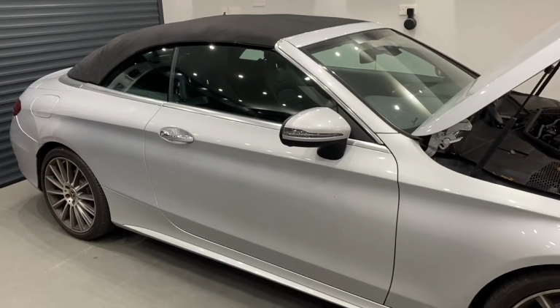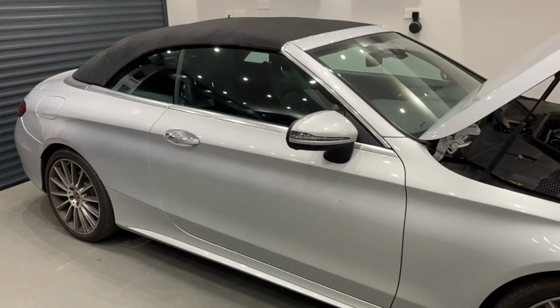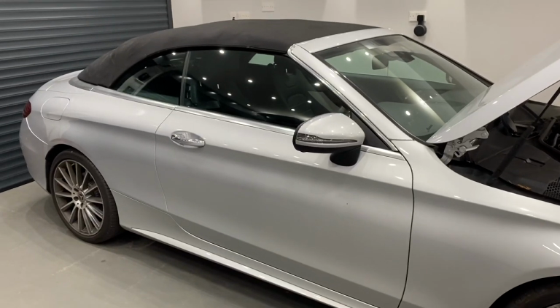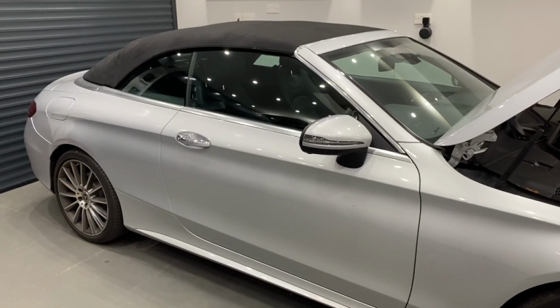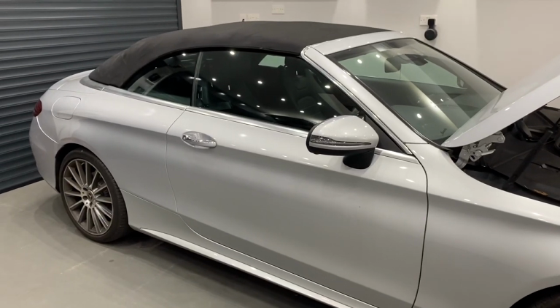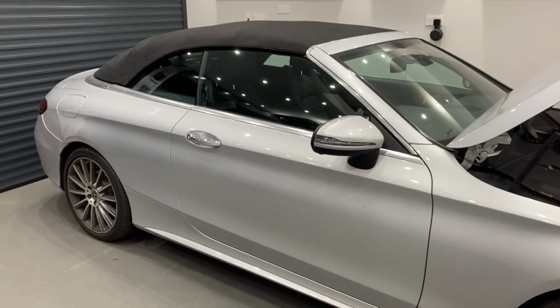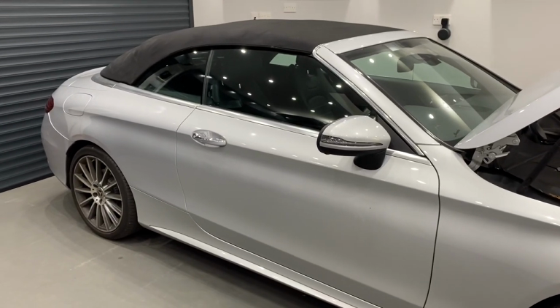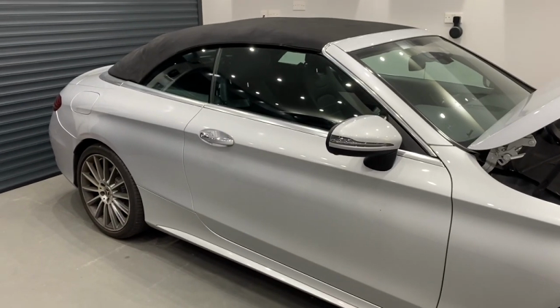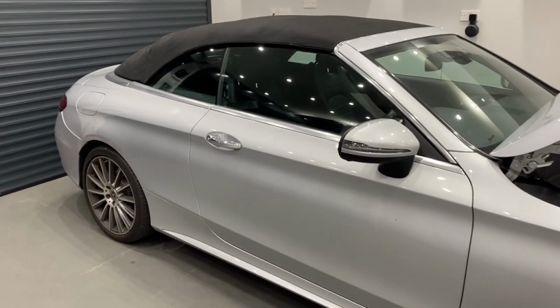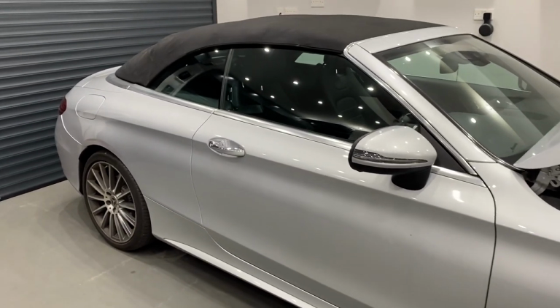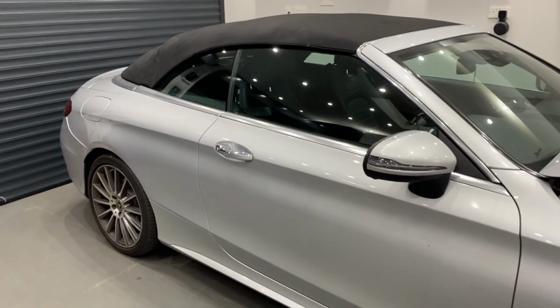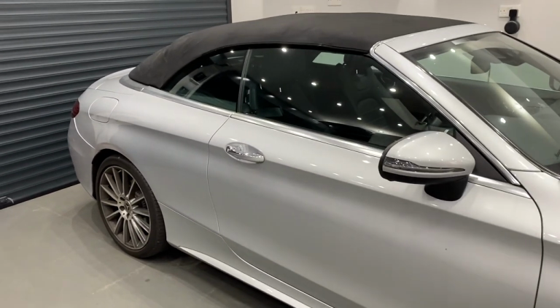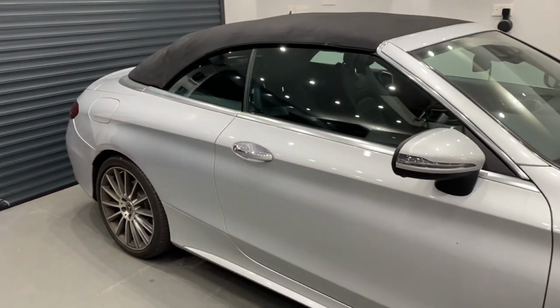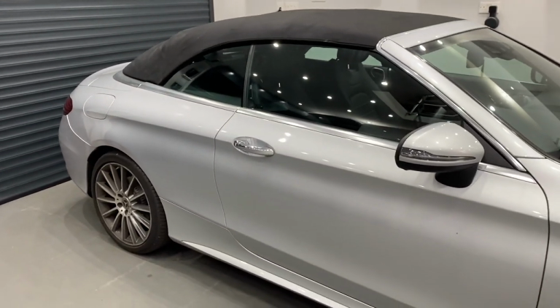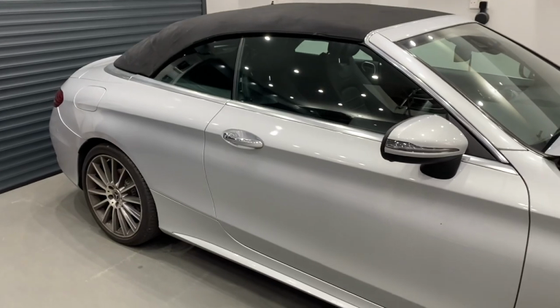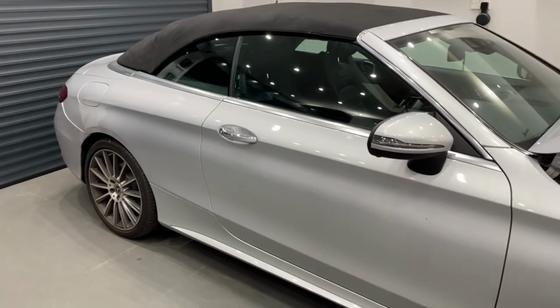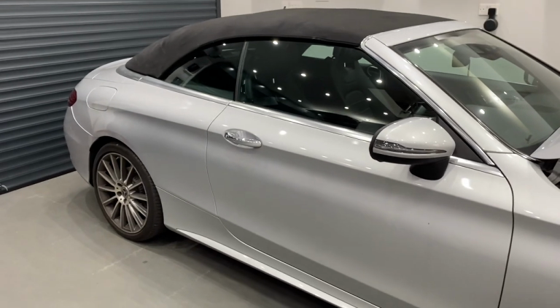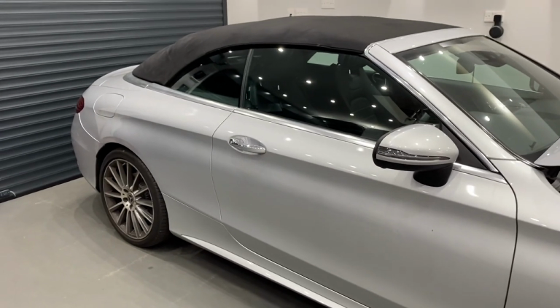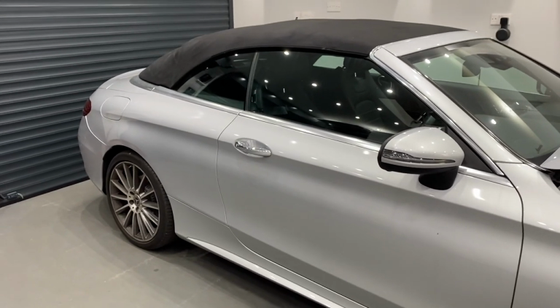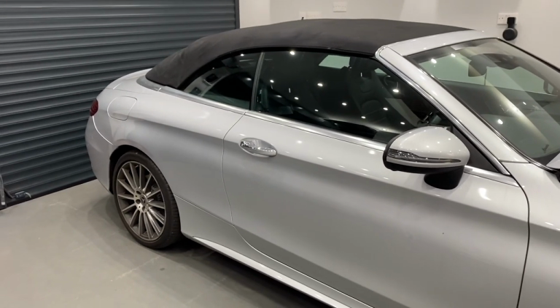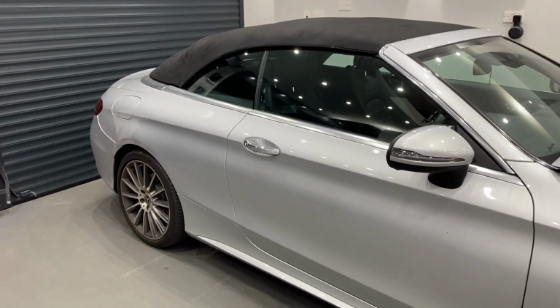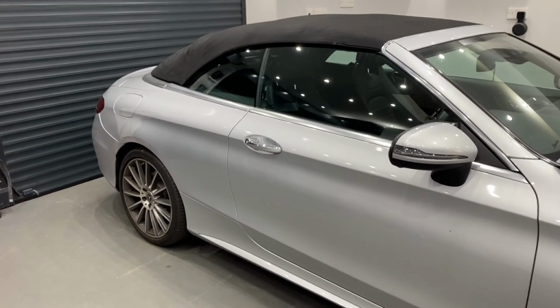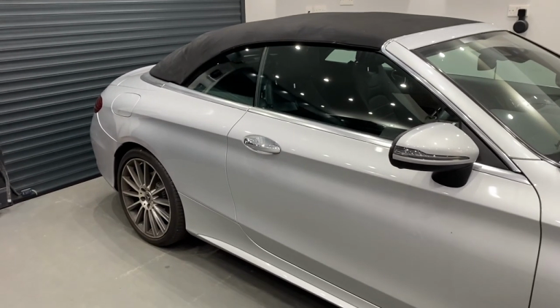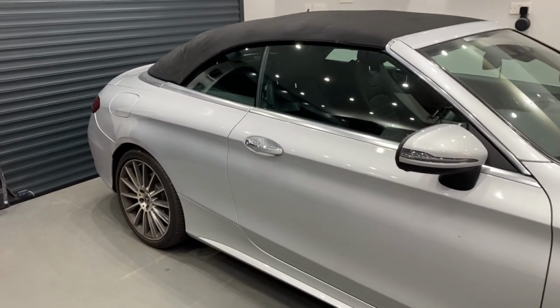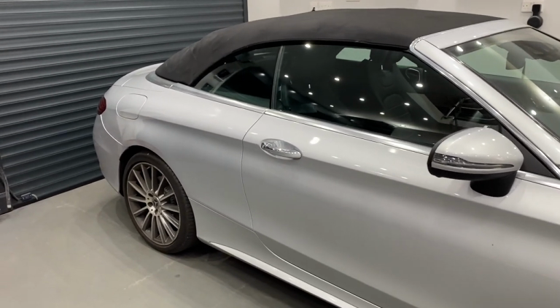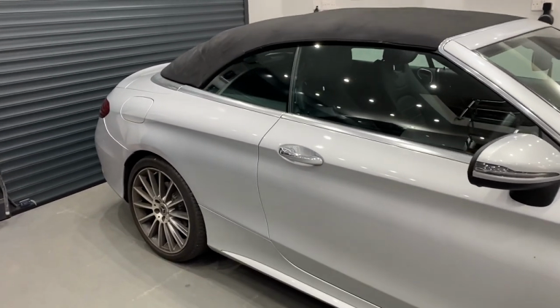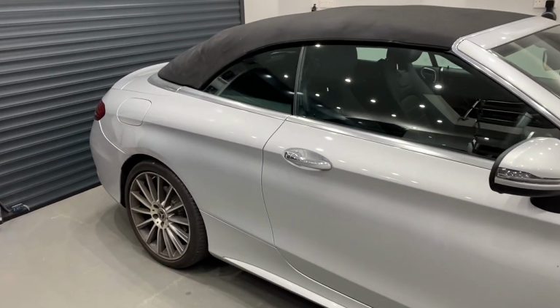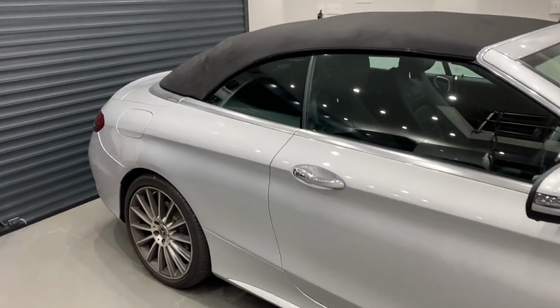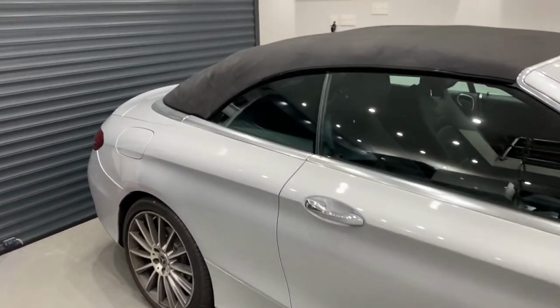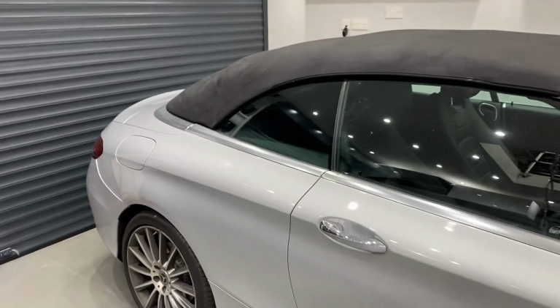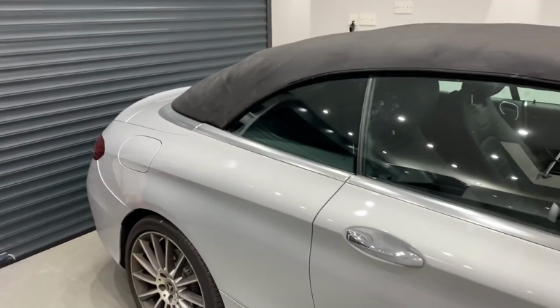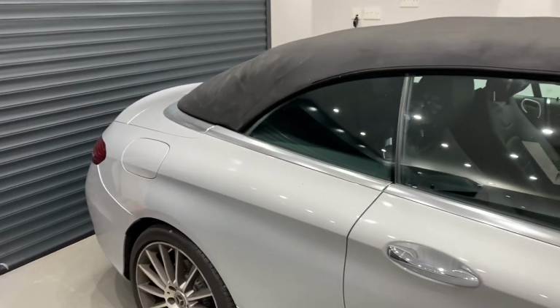Today we've got this Mercedes C-Class convertible — this is a W205 chassis code — and it's suffering with a common issue with the tension cords on the interior lining.